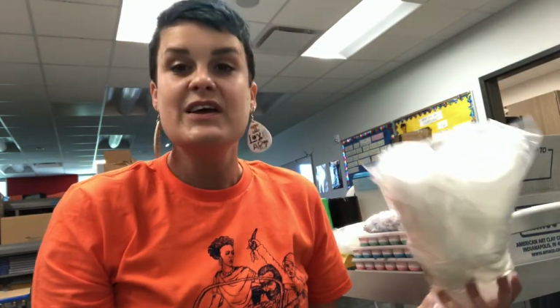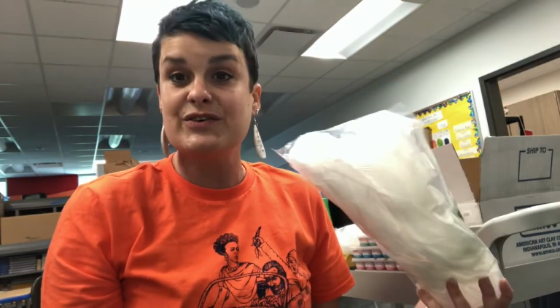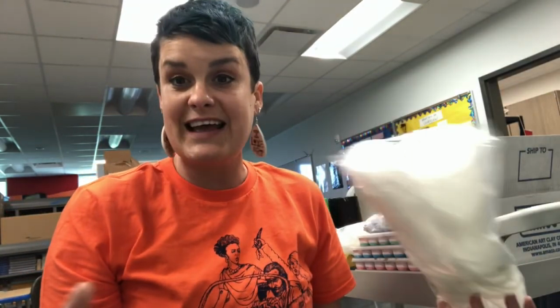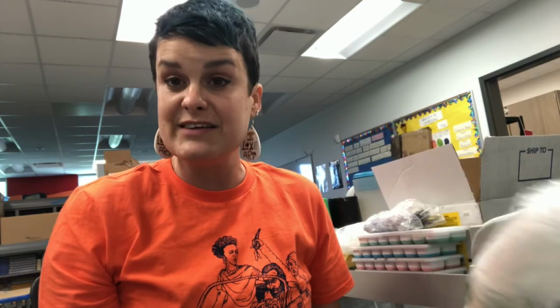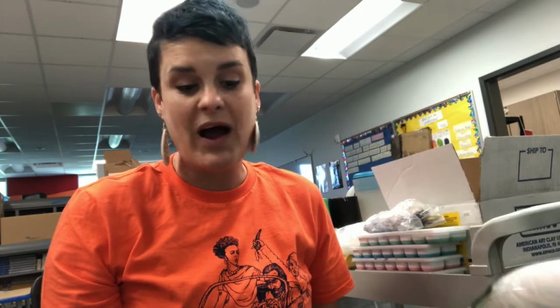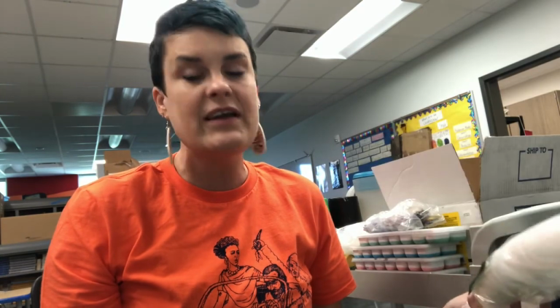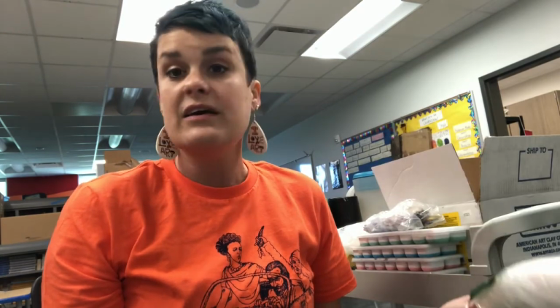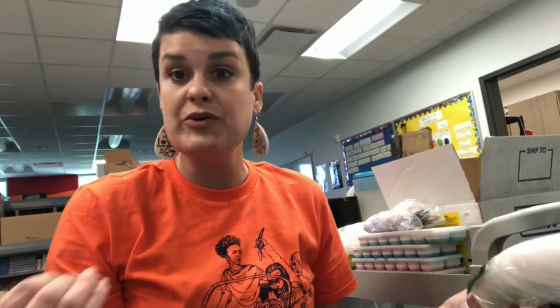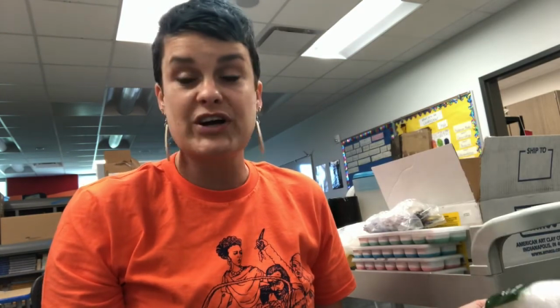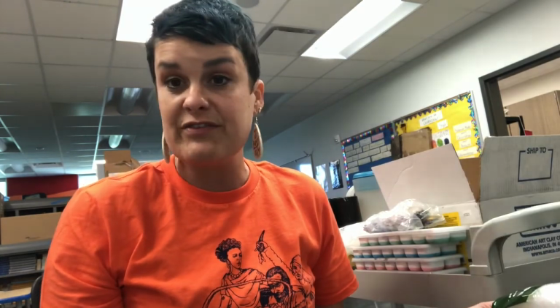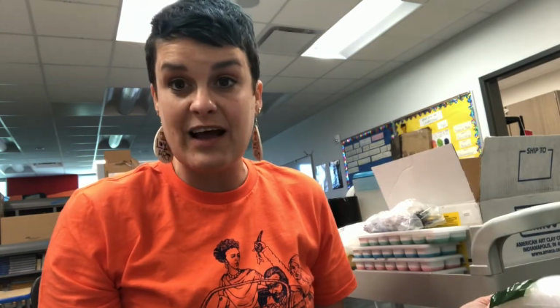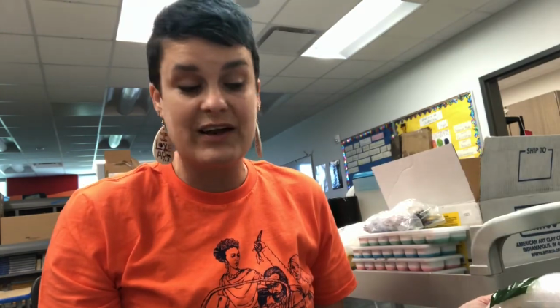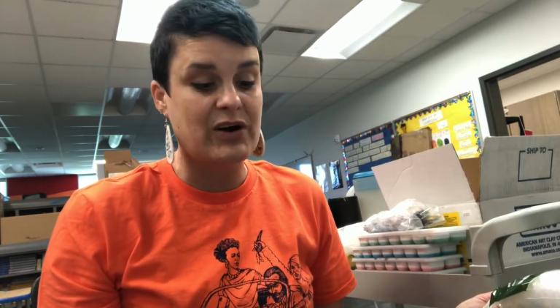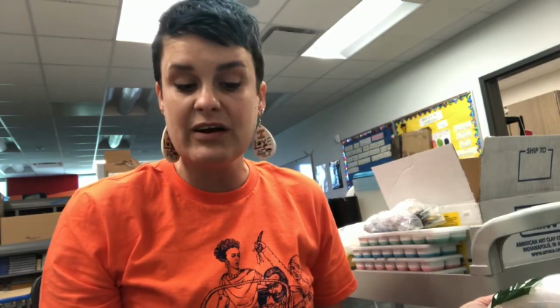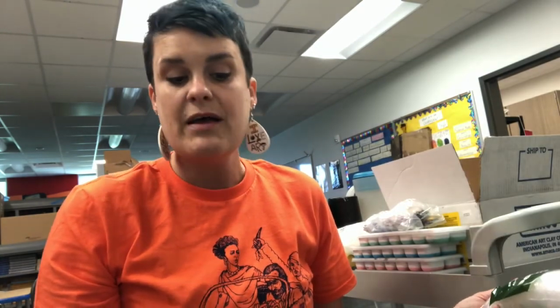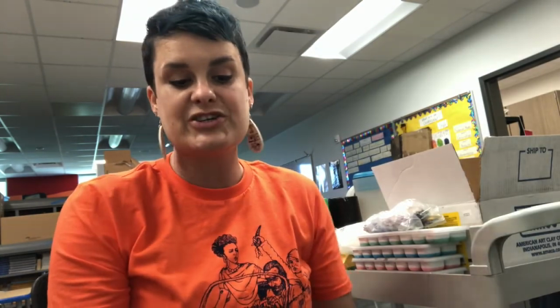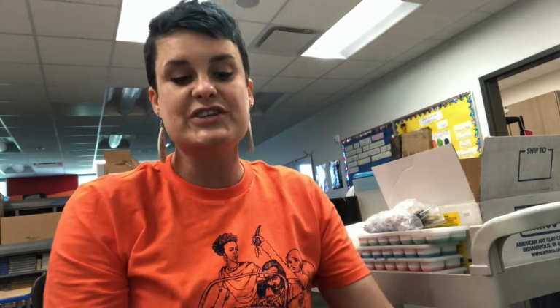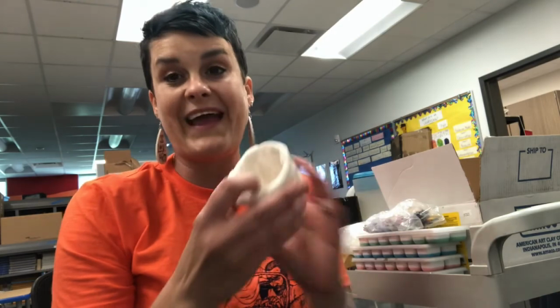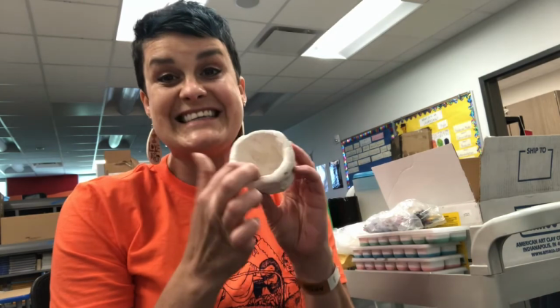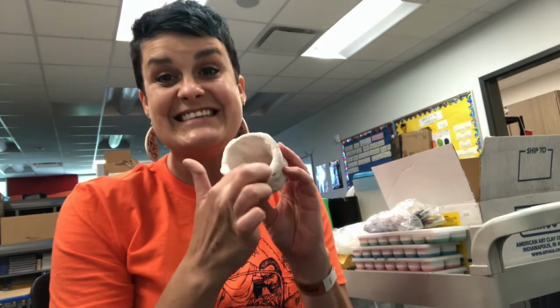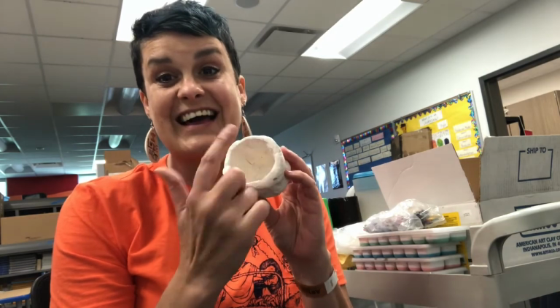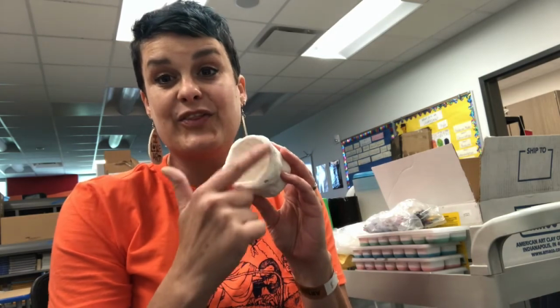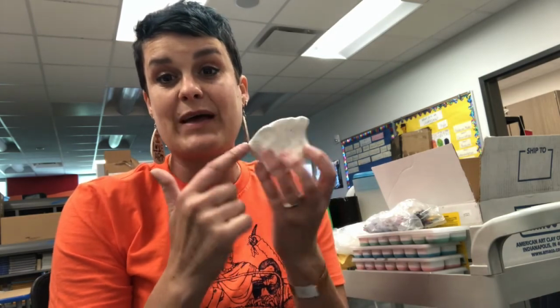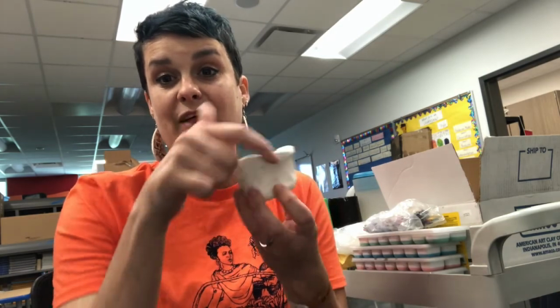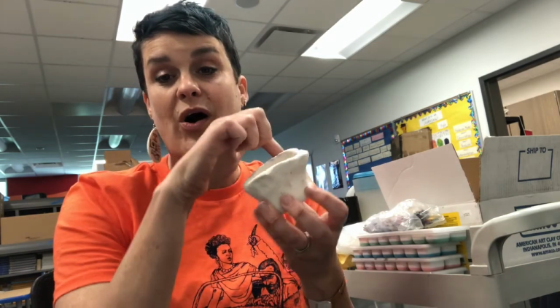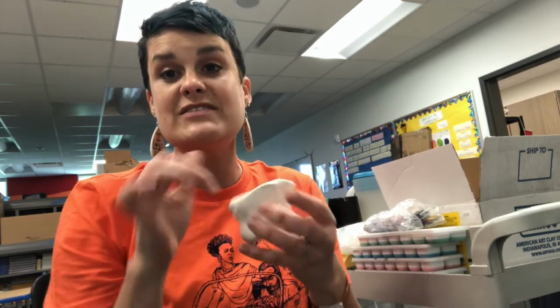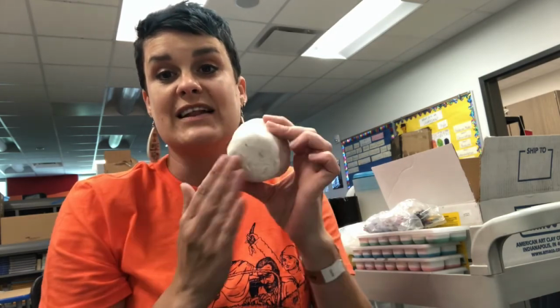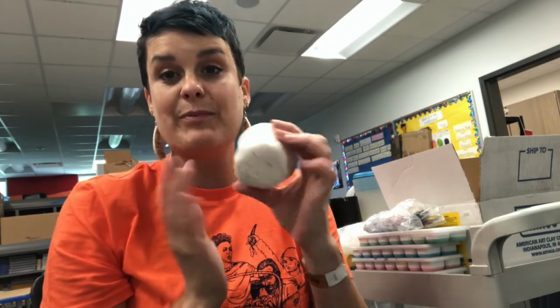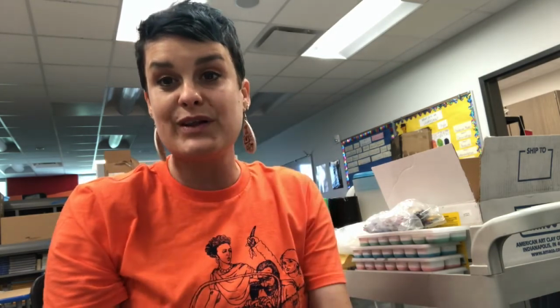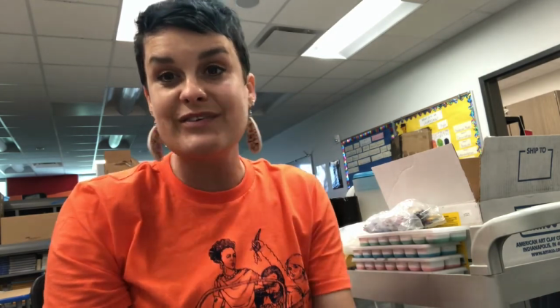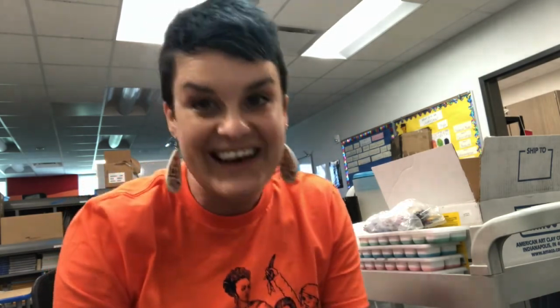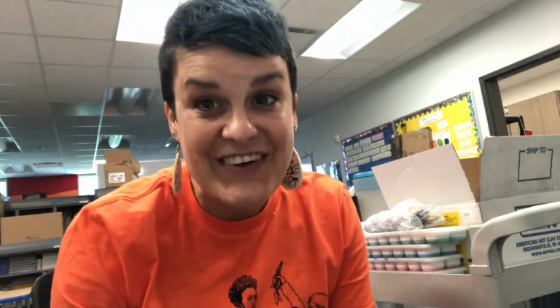So today: glaze your pottery, clean your brush every time you get a new color, make sure that you paint the inside, the rim, and the walls, leave the bottom alone, and have fun!